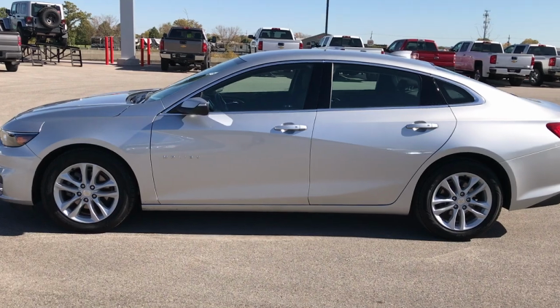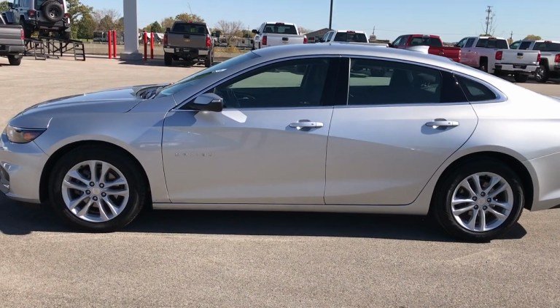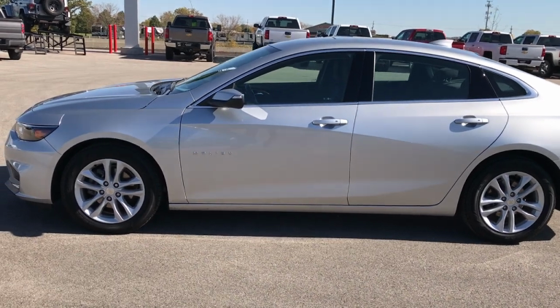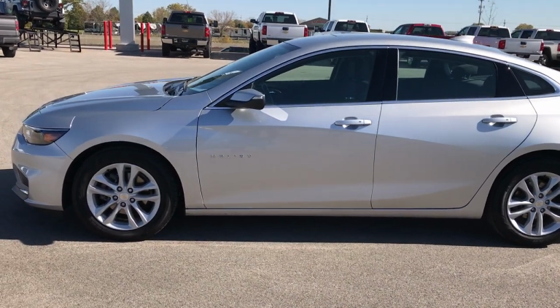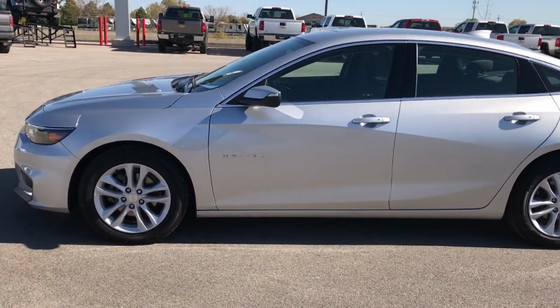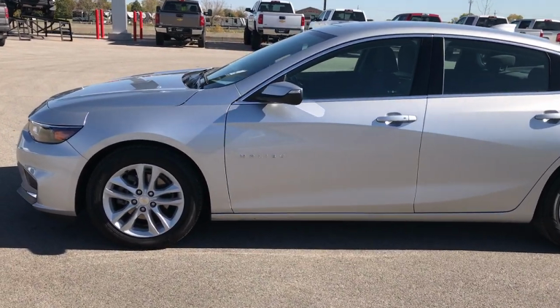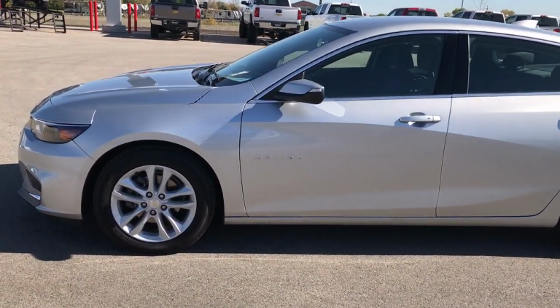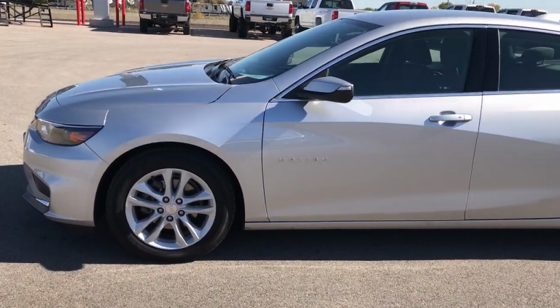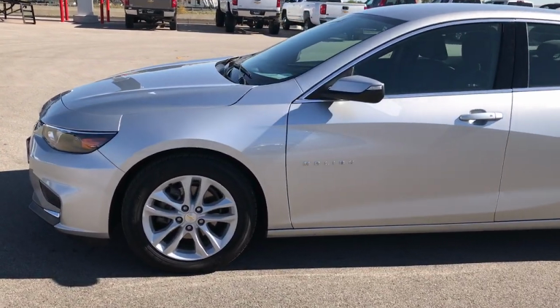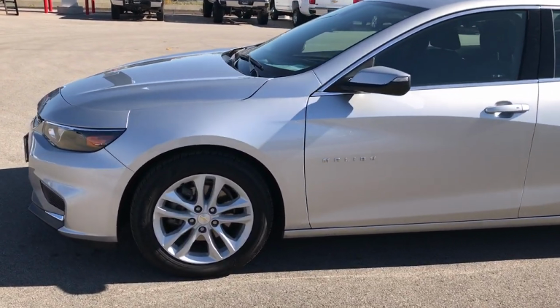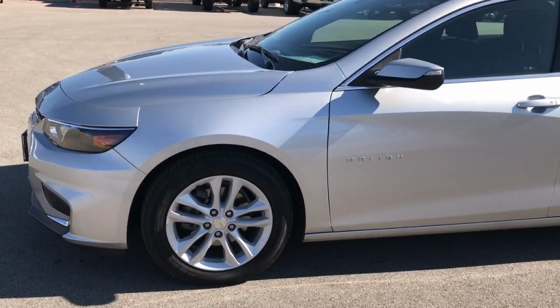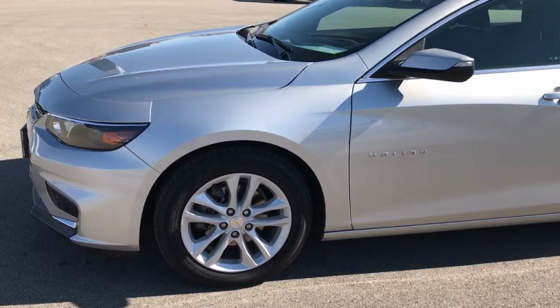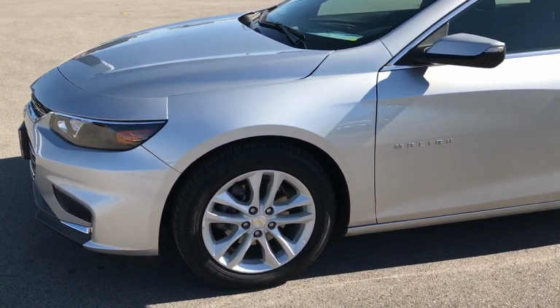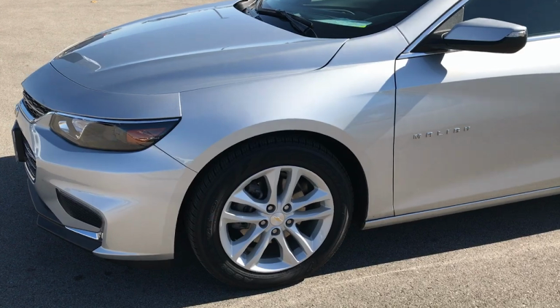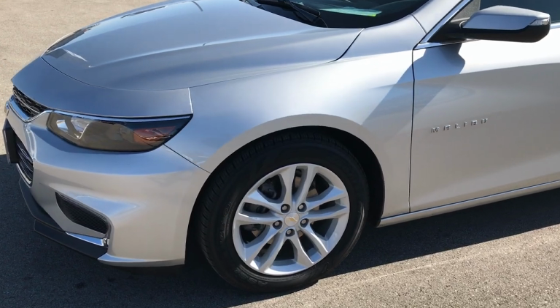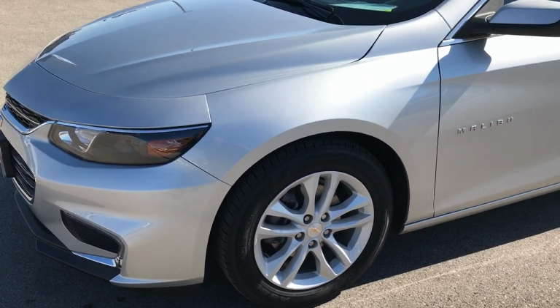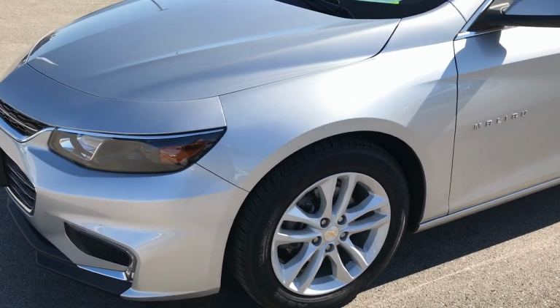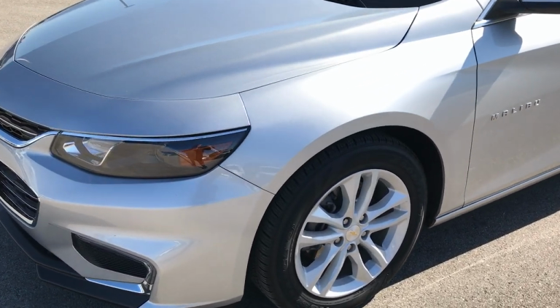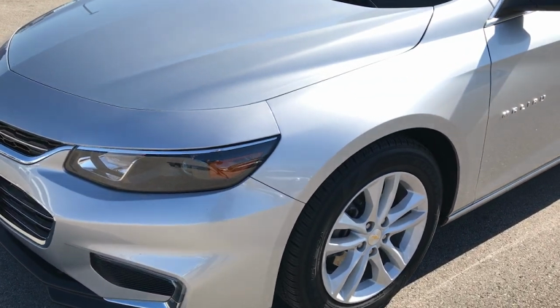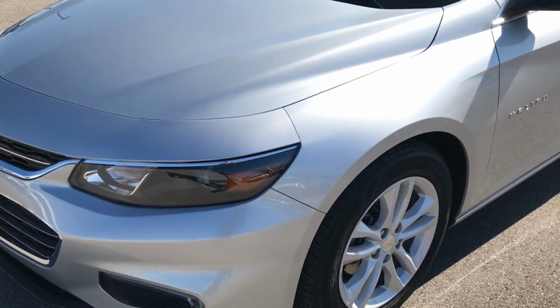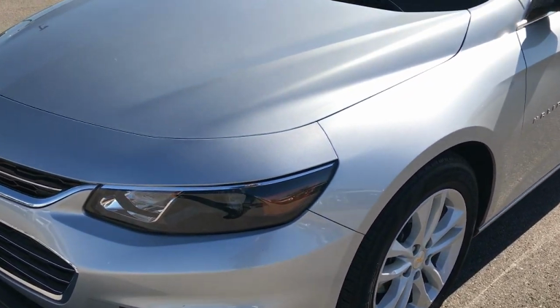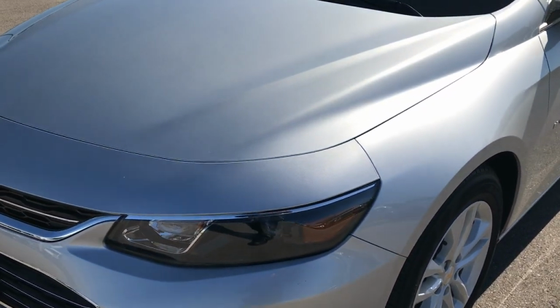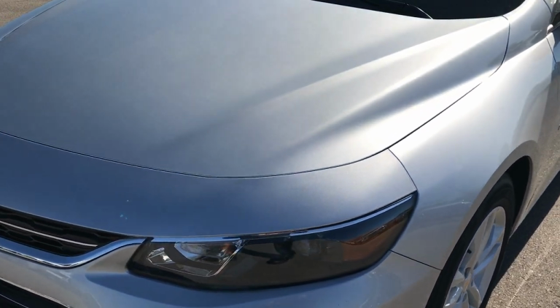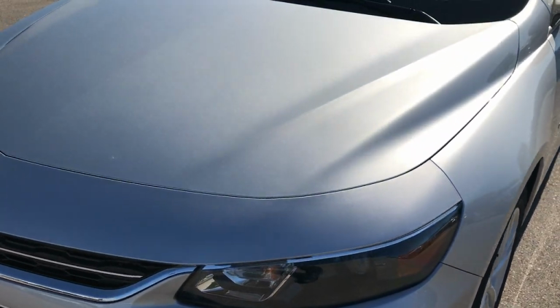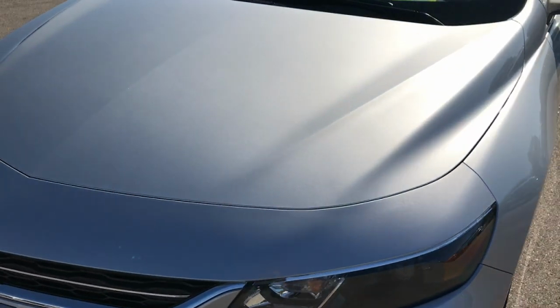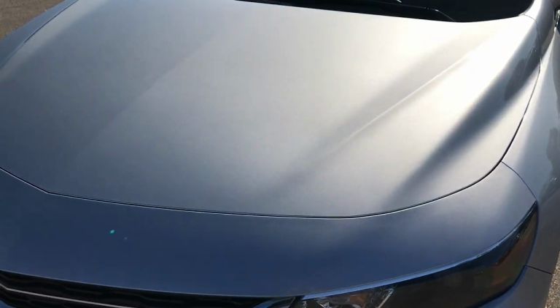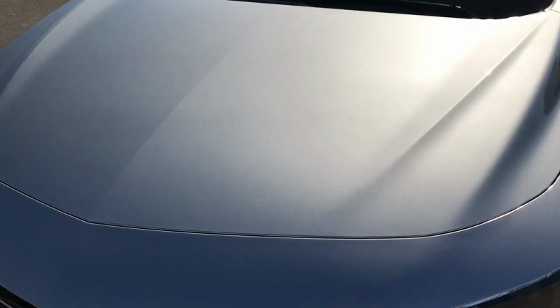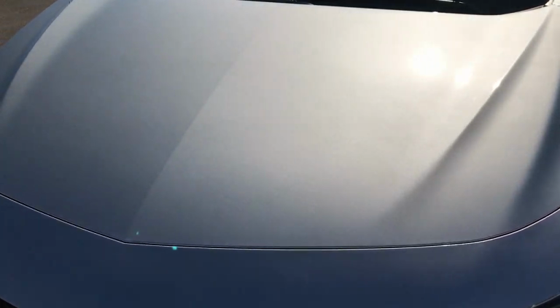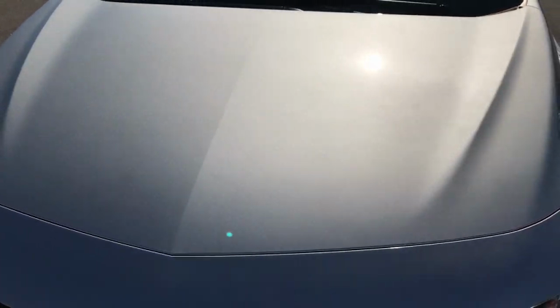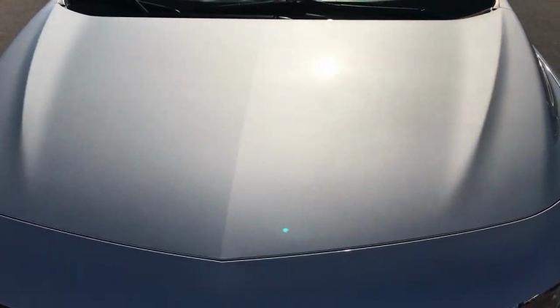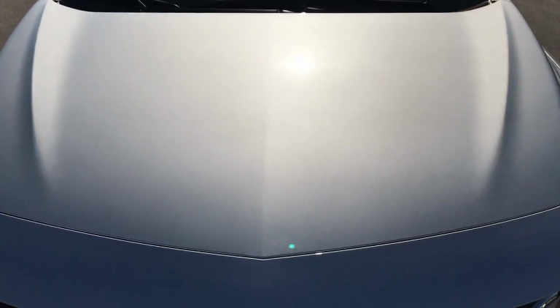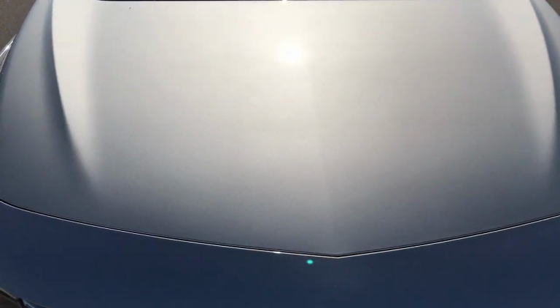This is stock number 7J464A. We are here at Summit Automotive in Fond du Lac, Wisconsin, checking out this super clean 2016 Chevy Malibu.